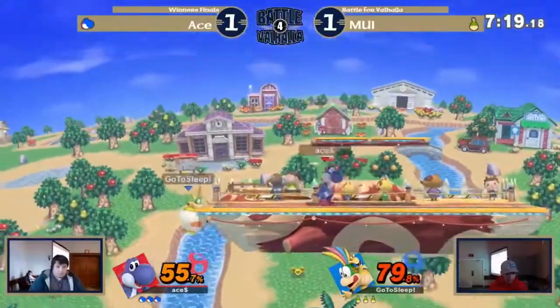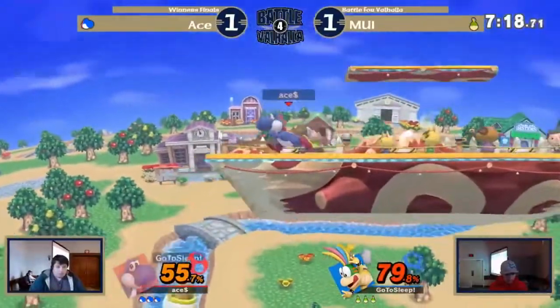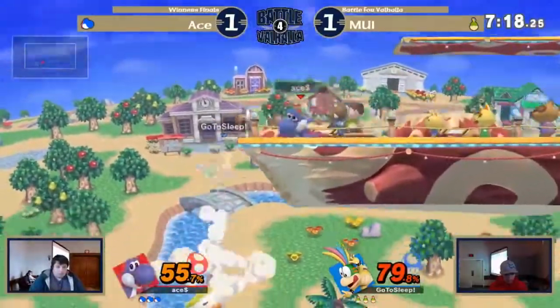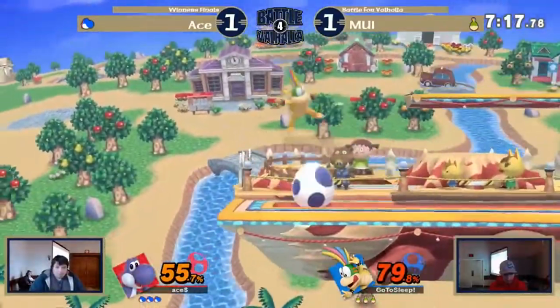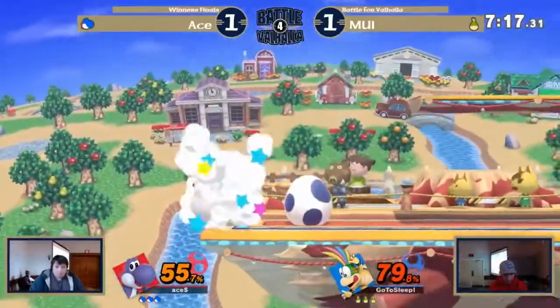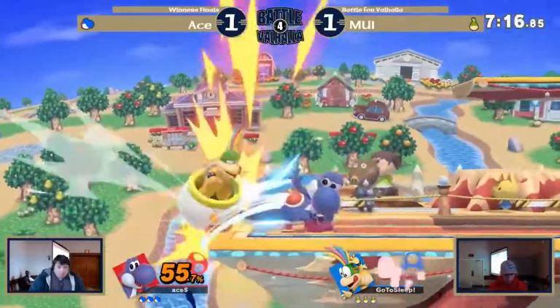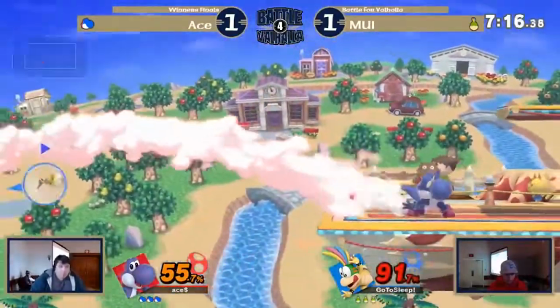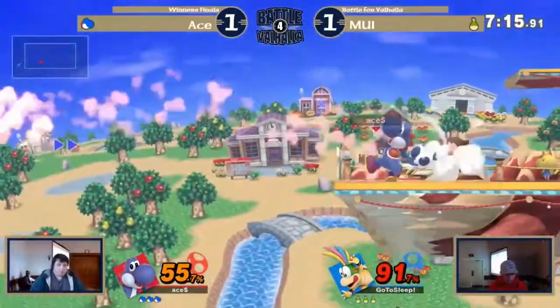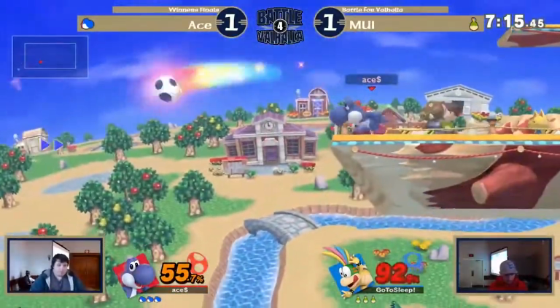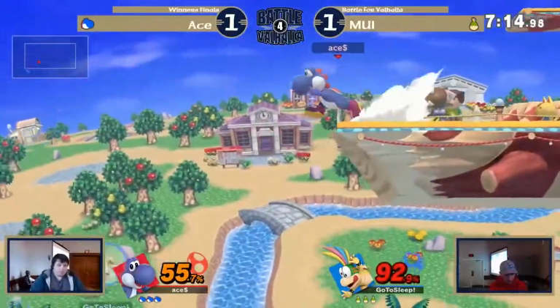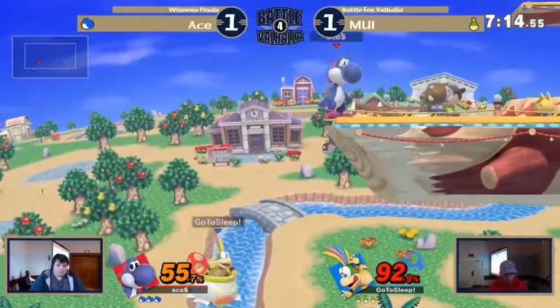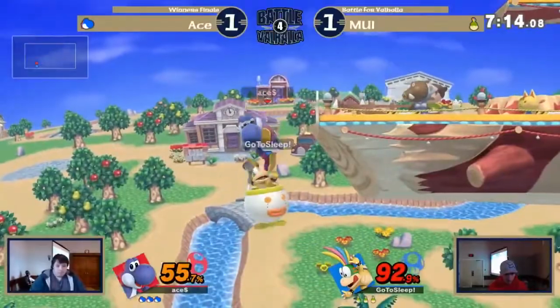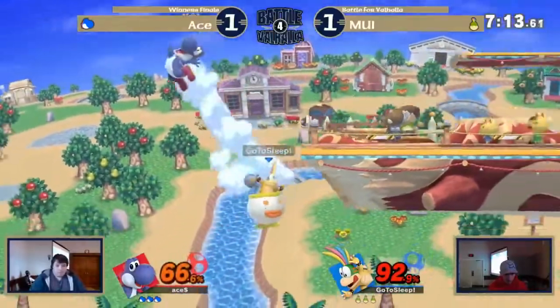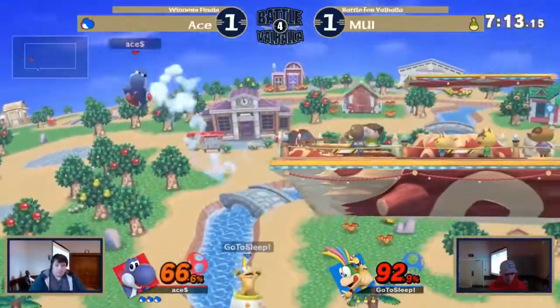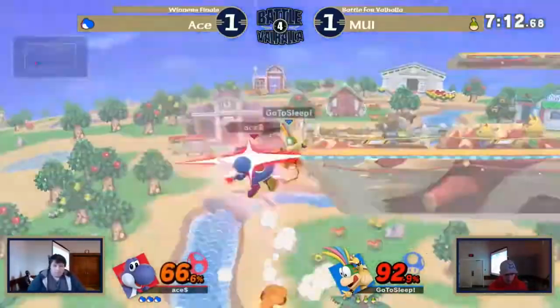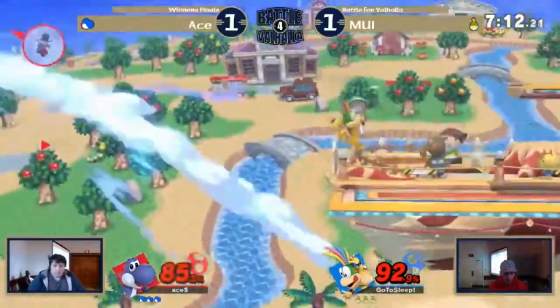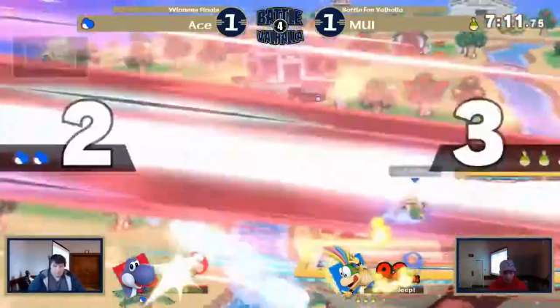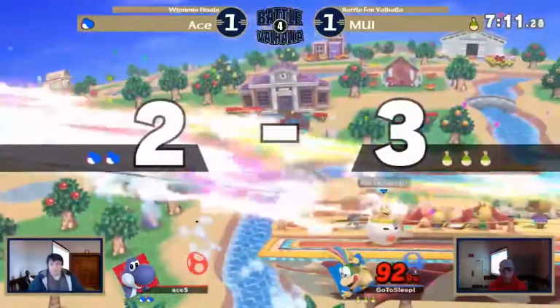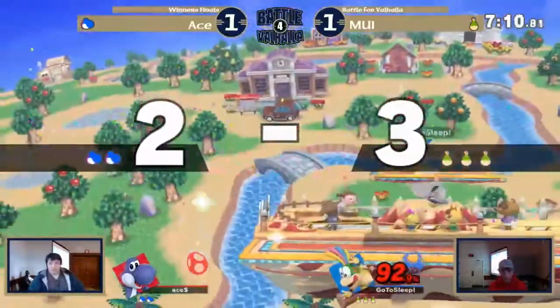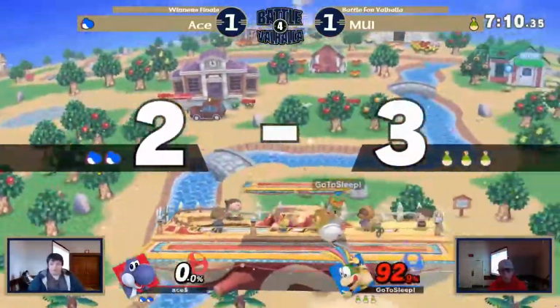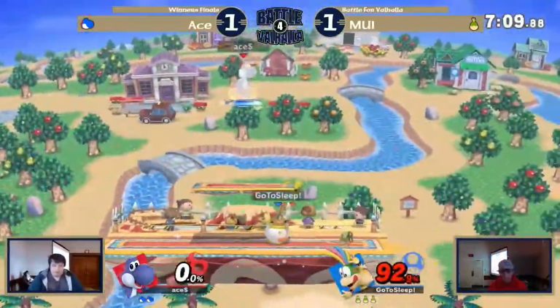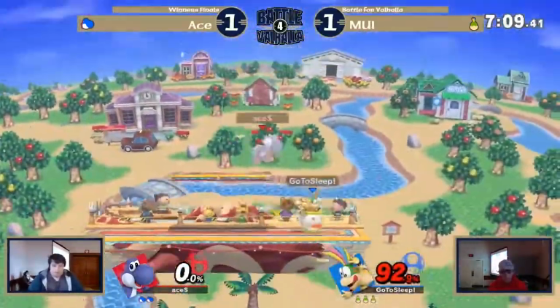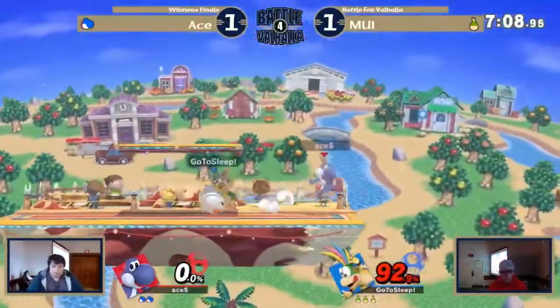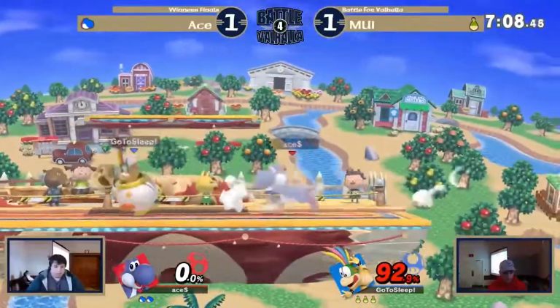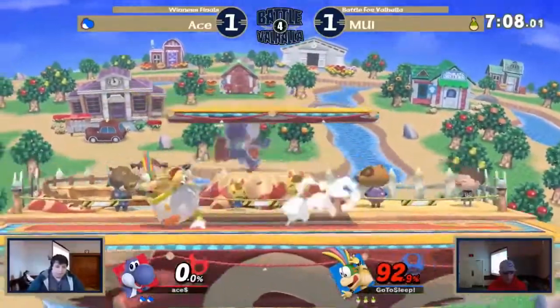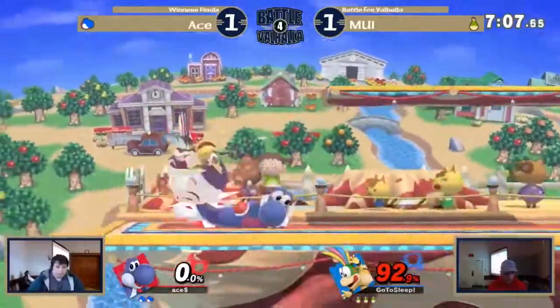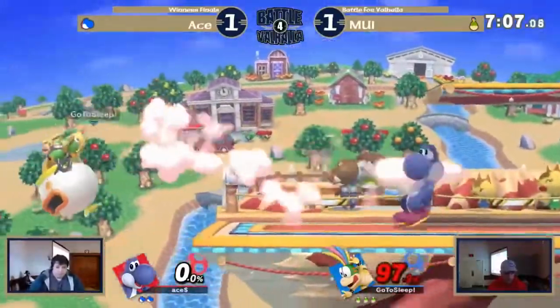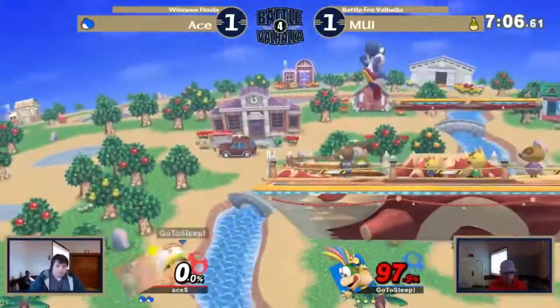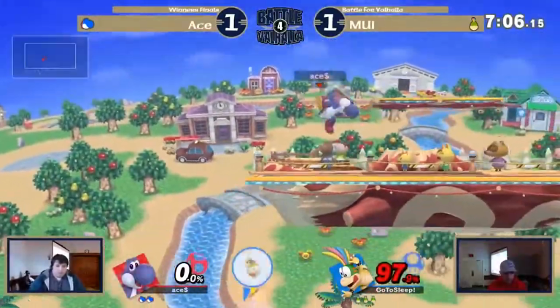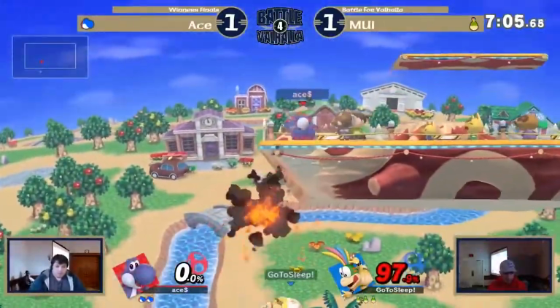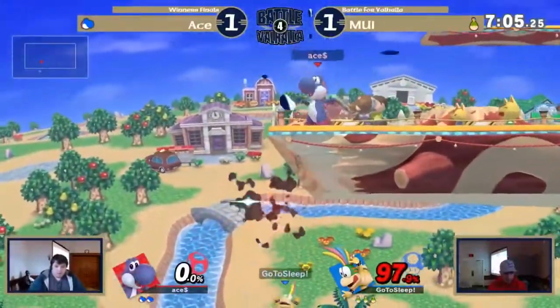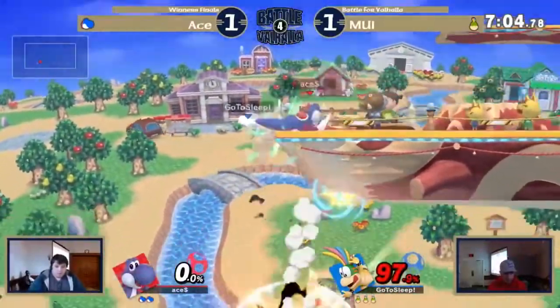Shoutout to Donkey, by the way. He gets the down smash, knocks him very far off stage. He's gonna get the edge guard. MUI calls him out, and that happened again — that happened the first game where Ace went off and got aggressive, and MUI punished him for it.